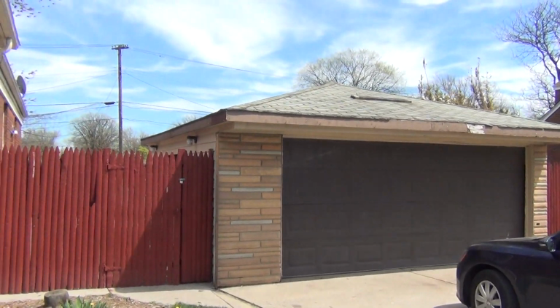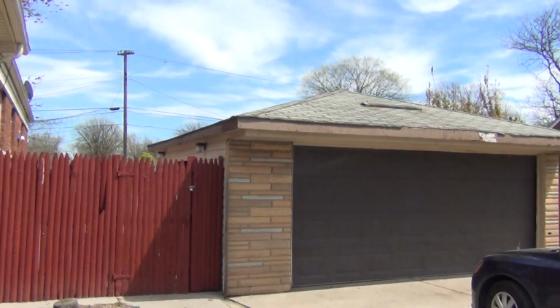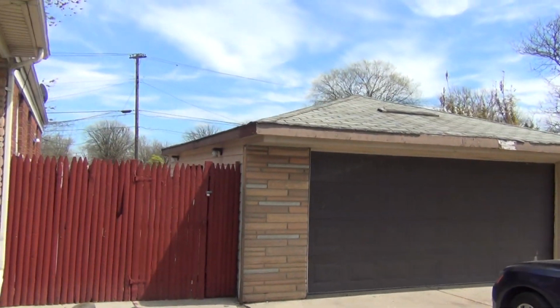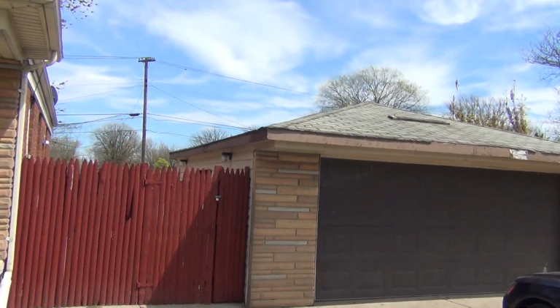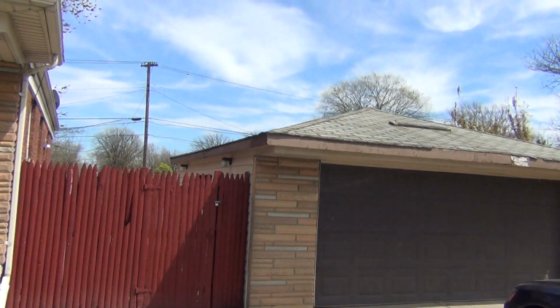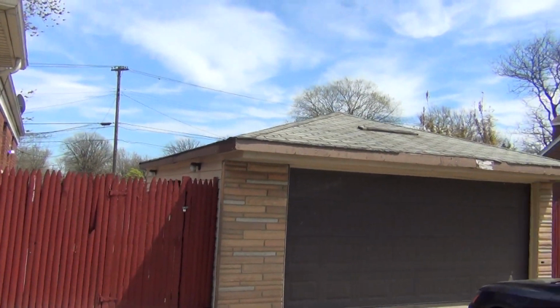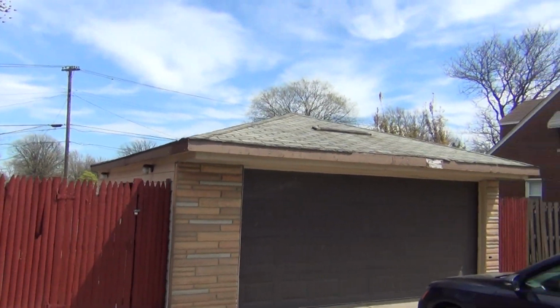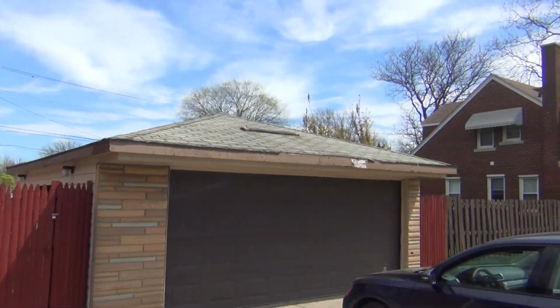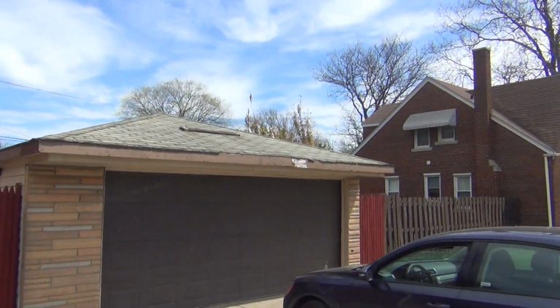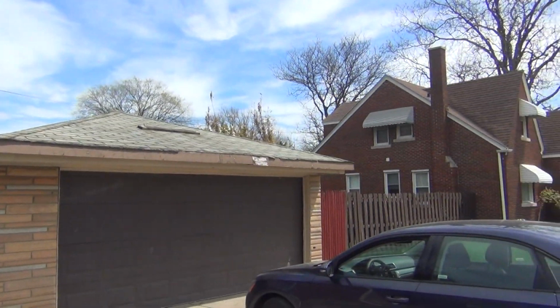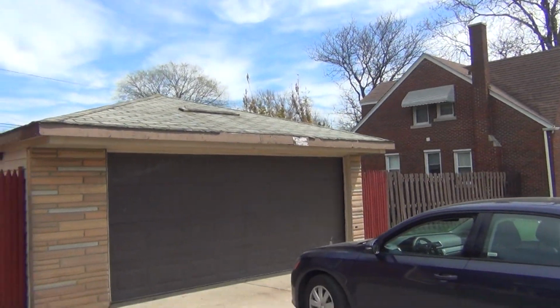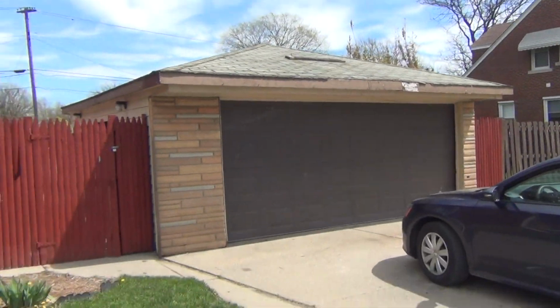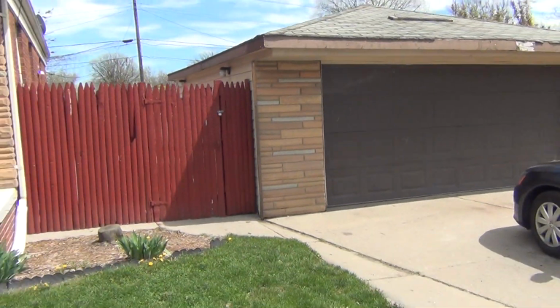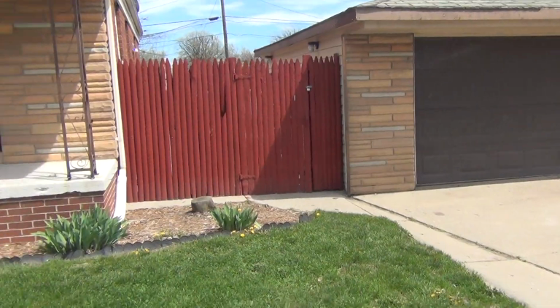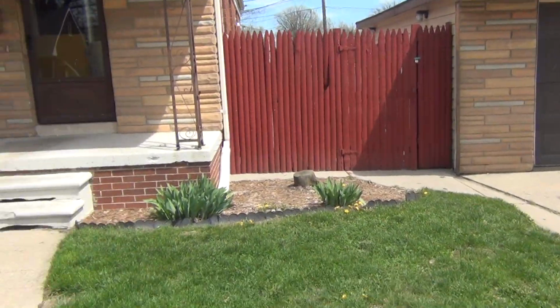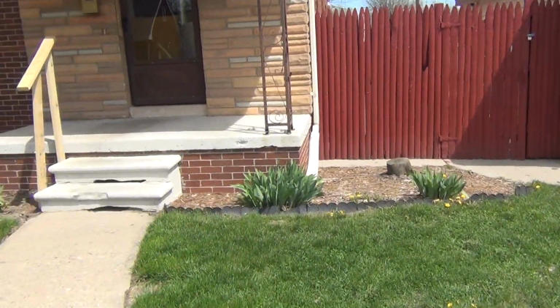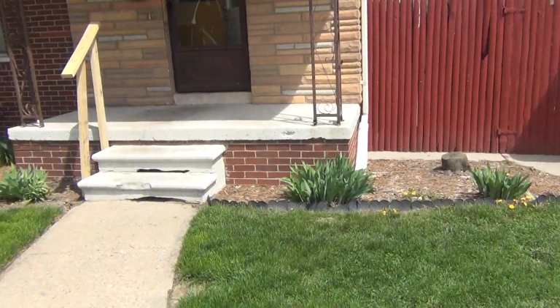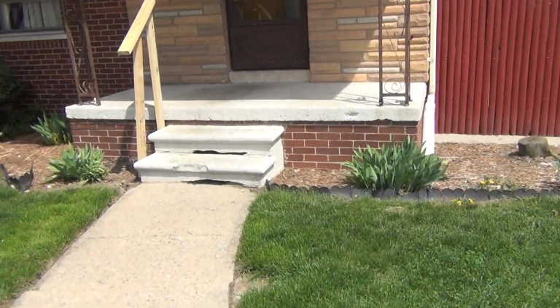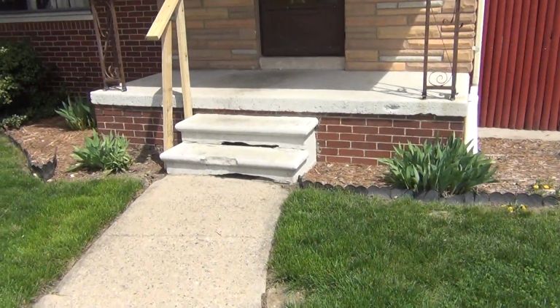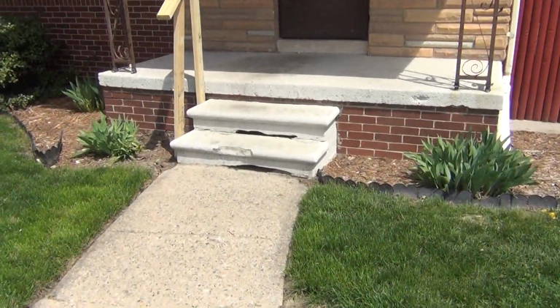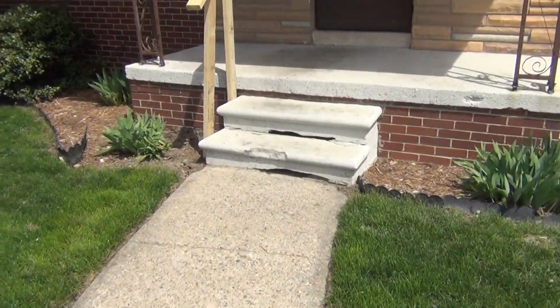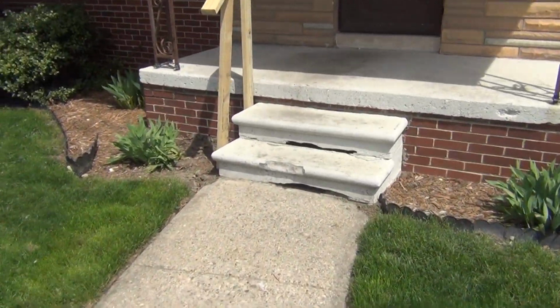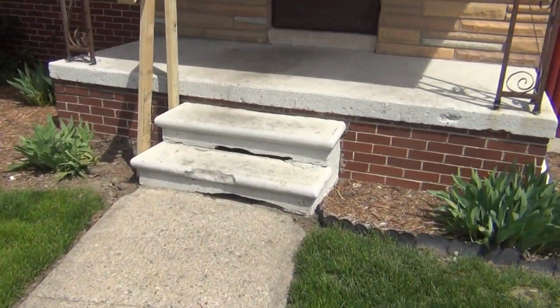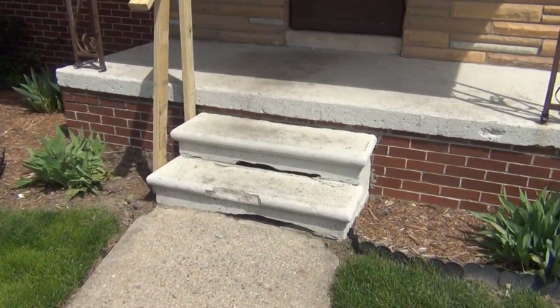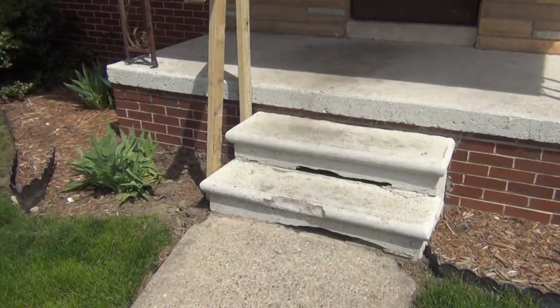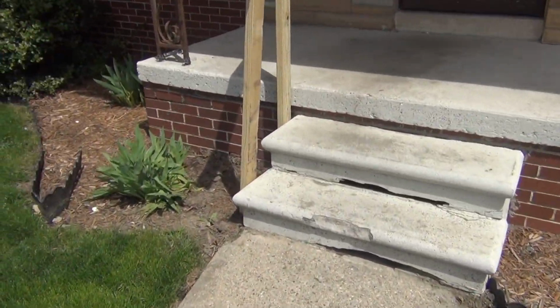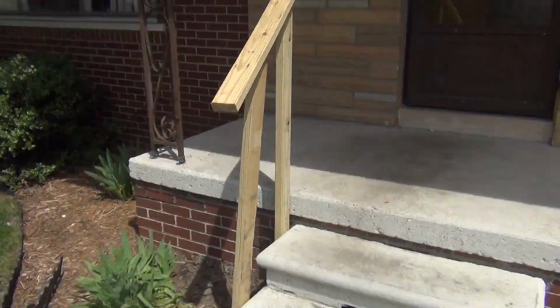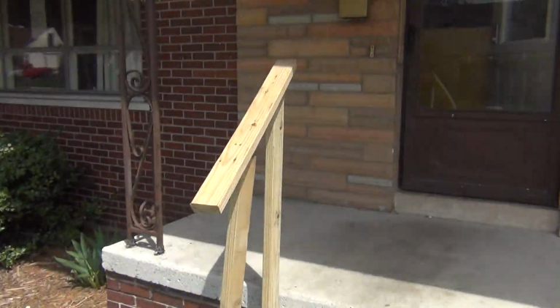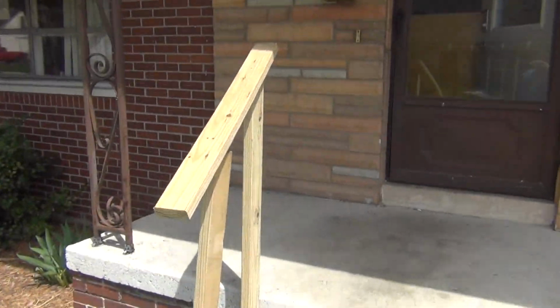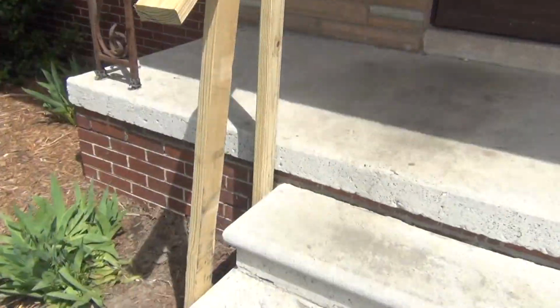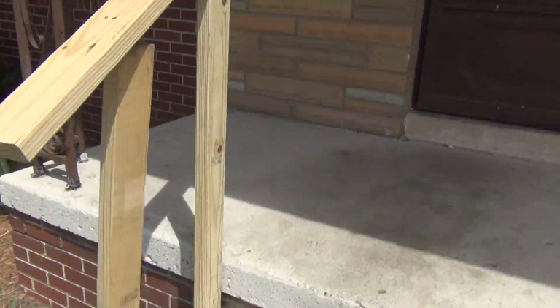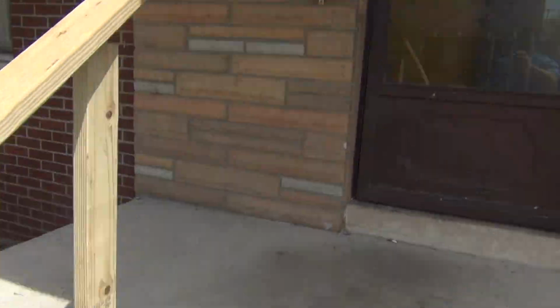We have to take care of the fascia board on the garage. Do some work with these front porch steps — we'll probably throw a more permanent rail up there.